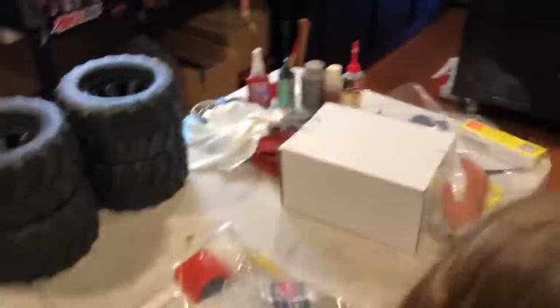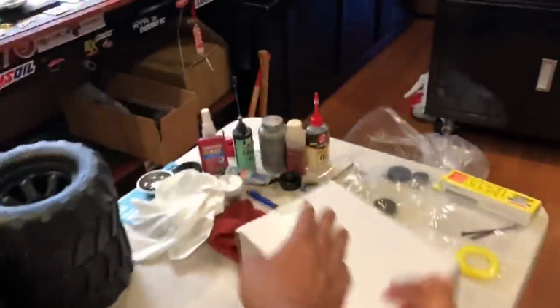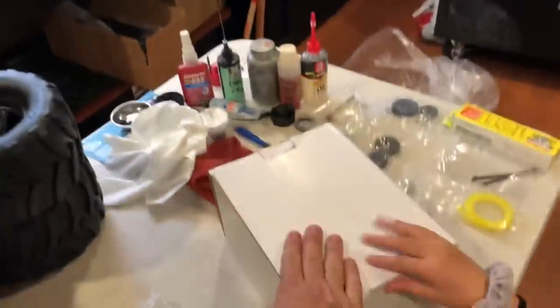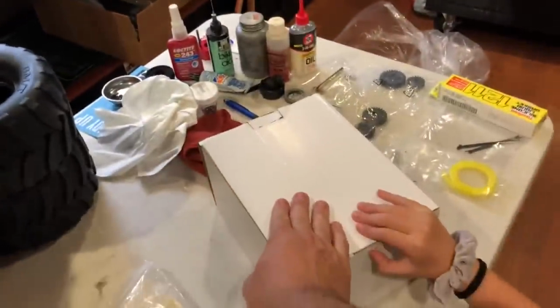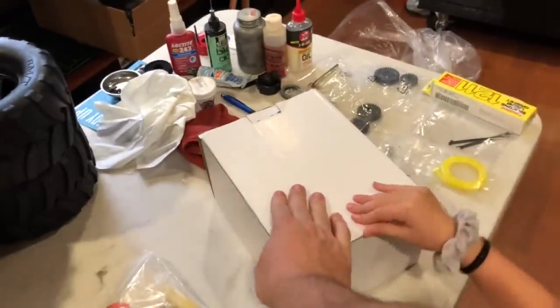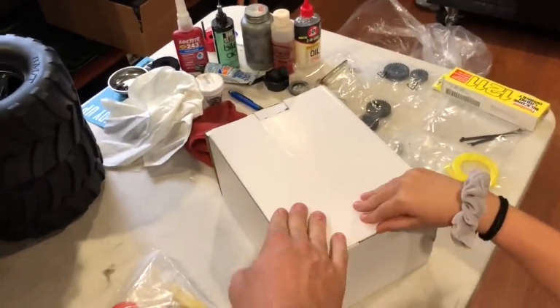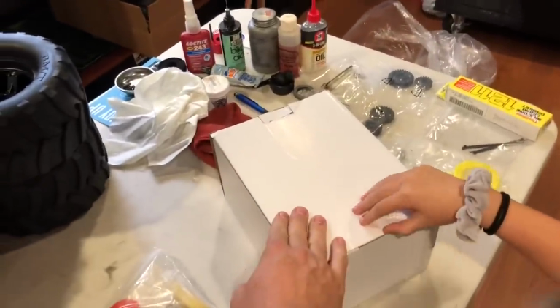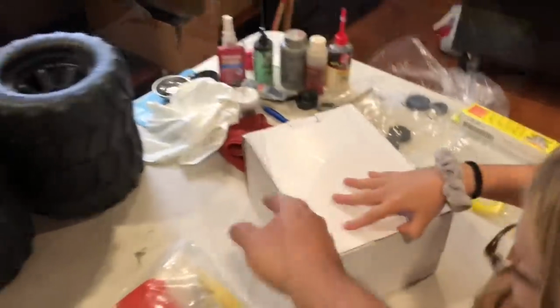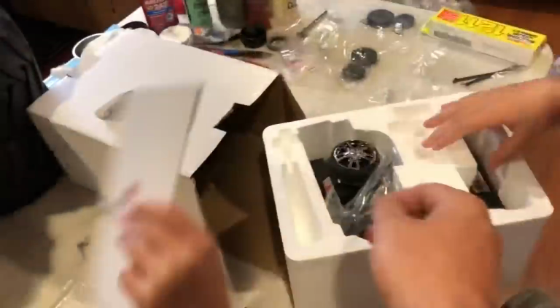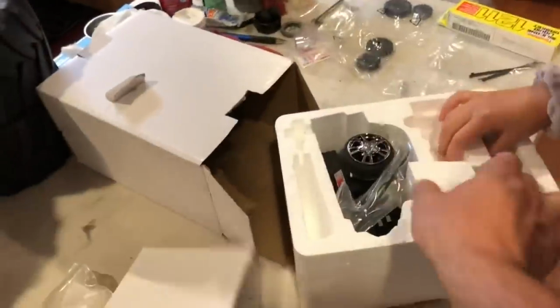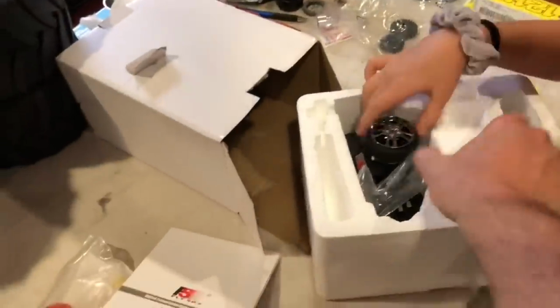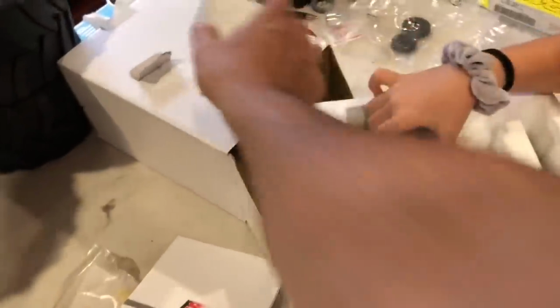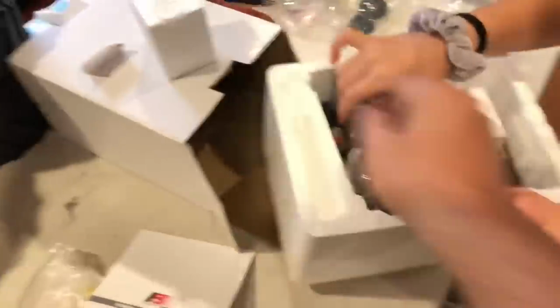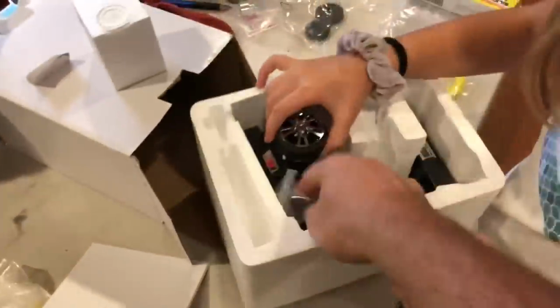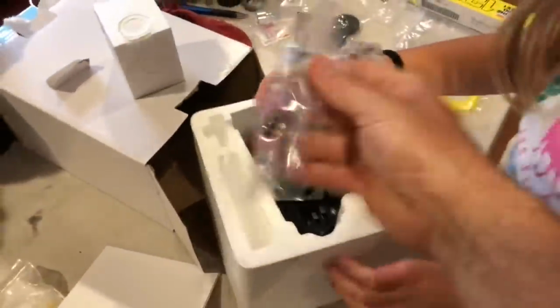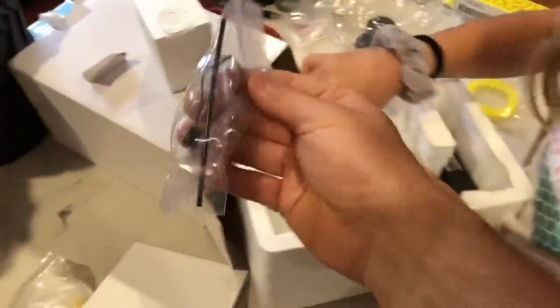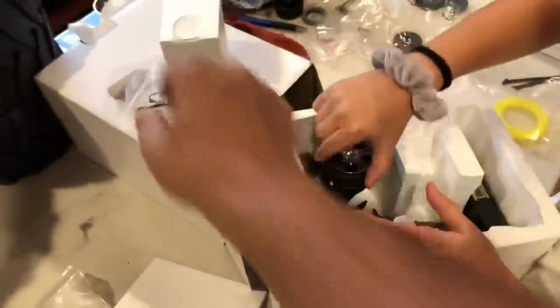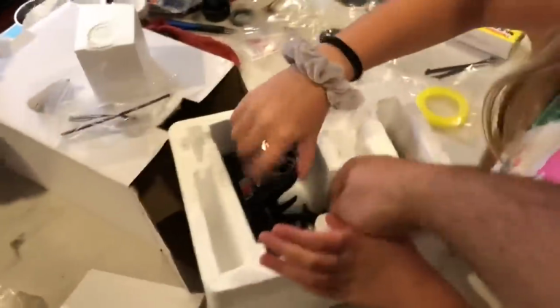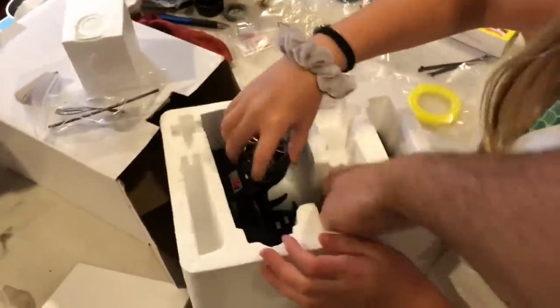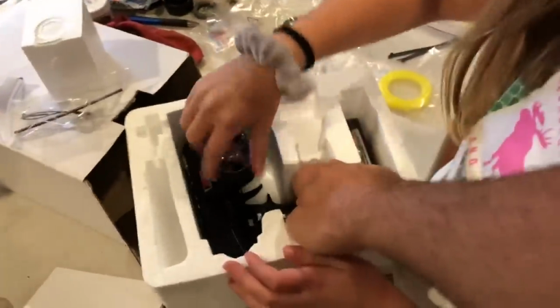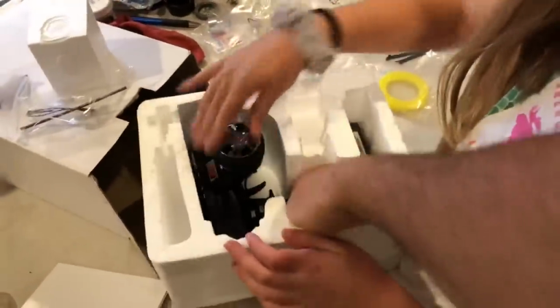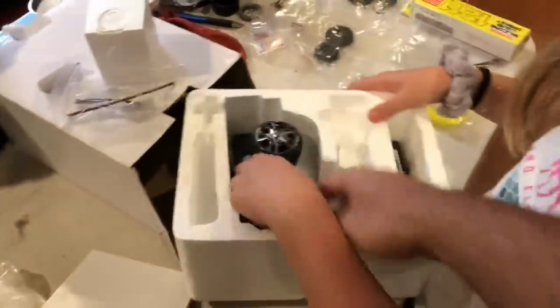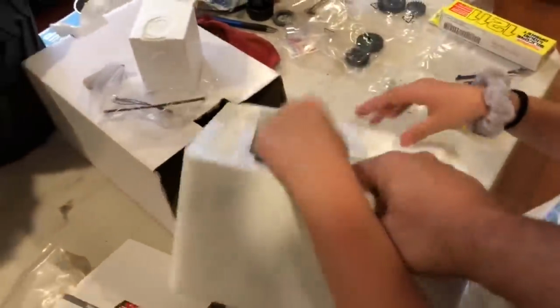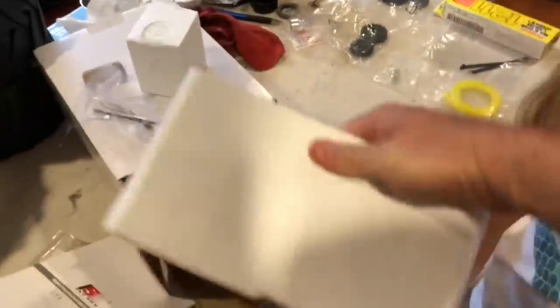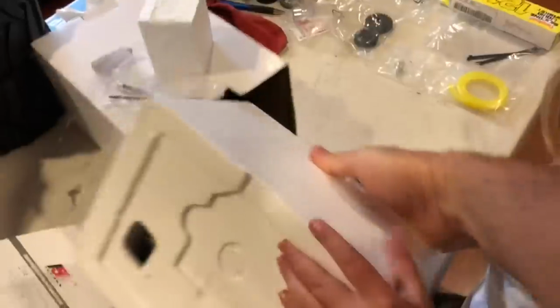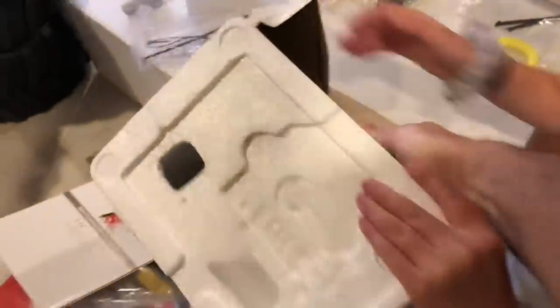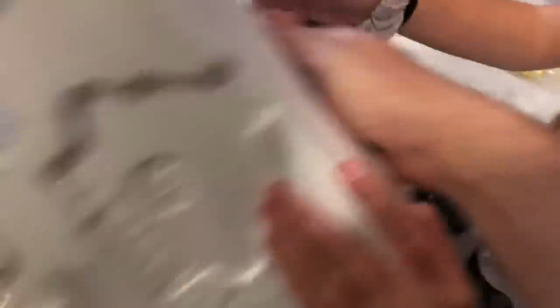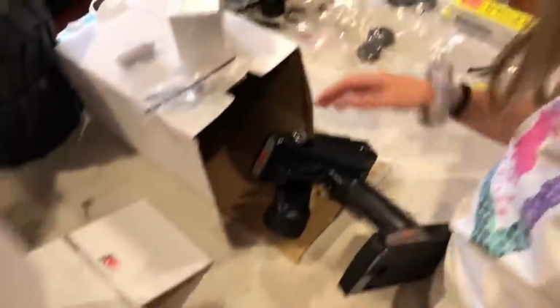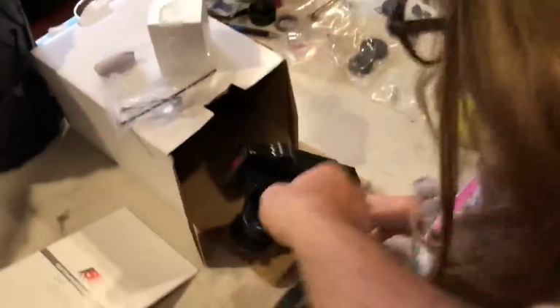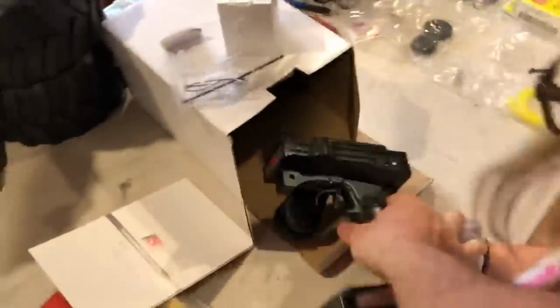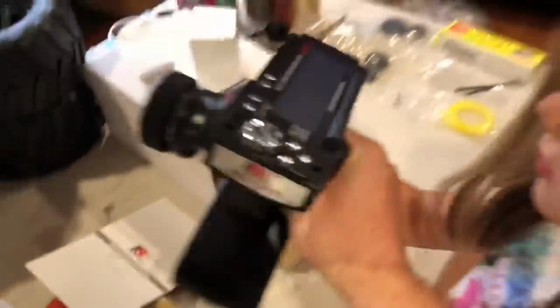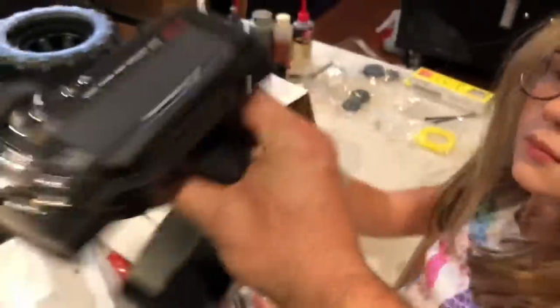Inside this box is a brand new FlySky remote. Very cool — very cool remote.